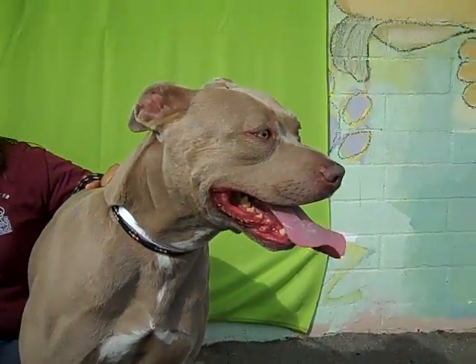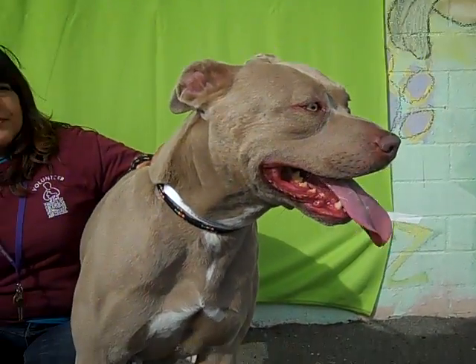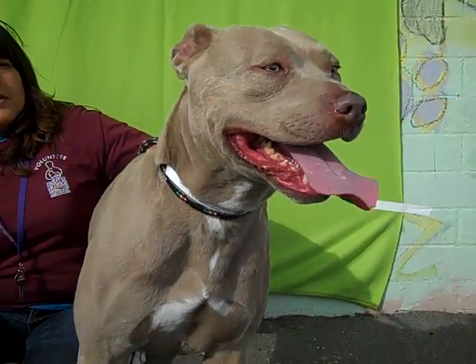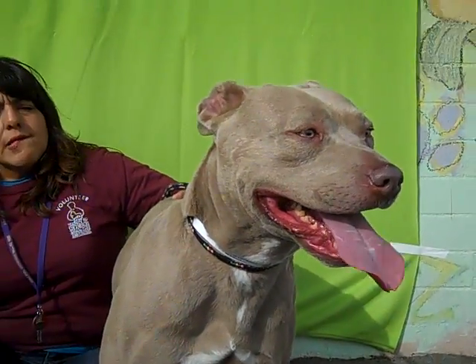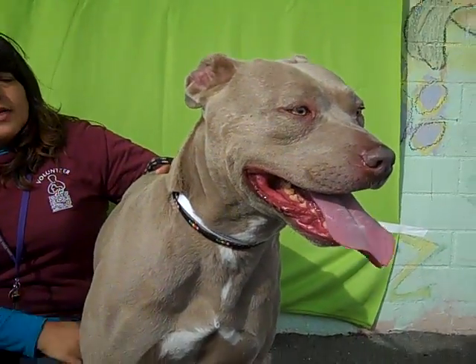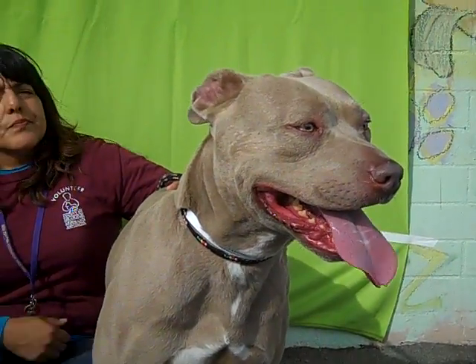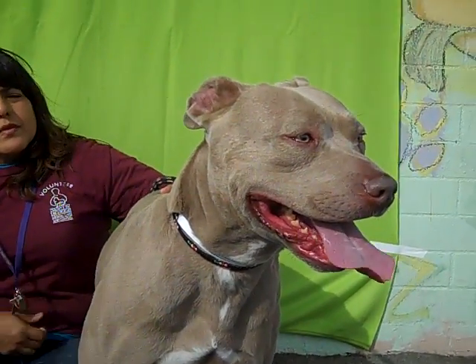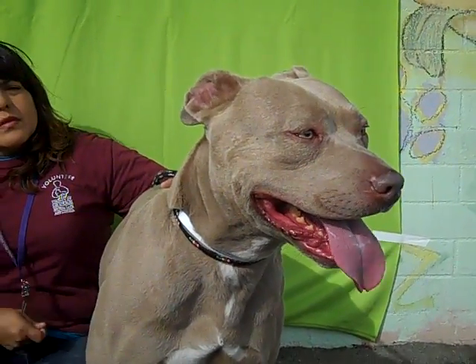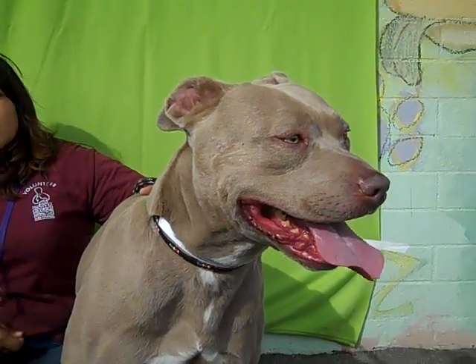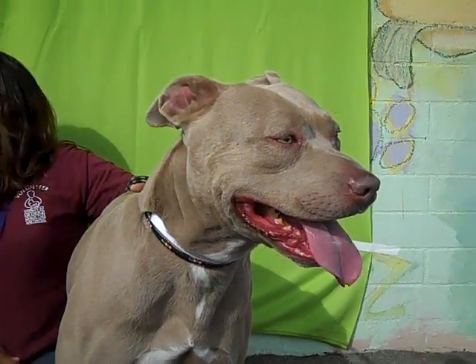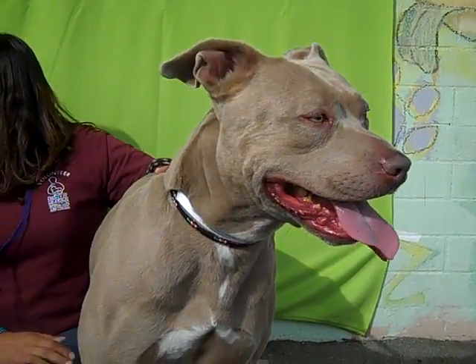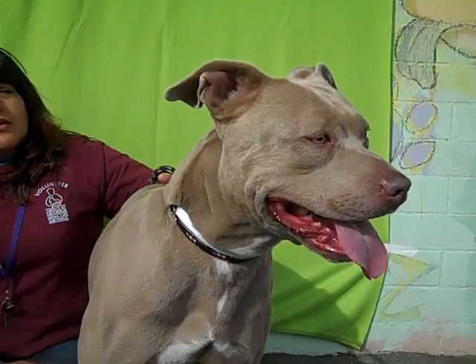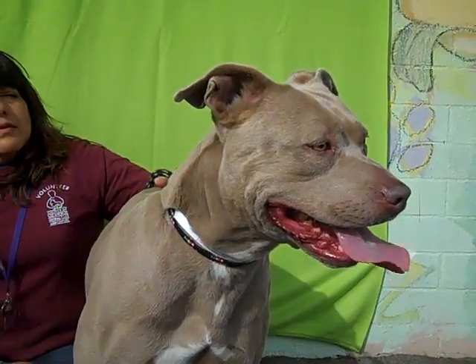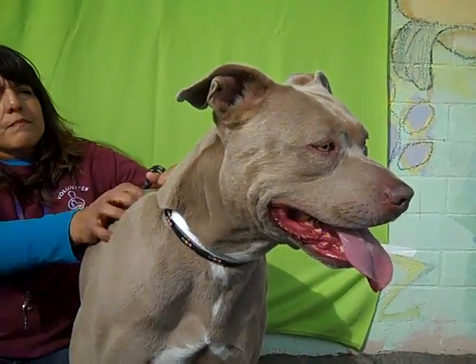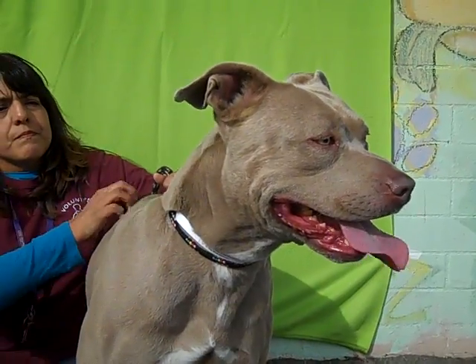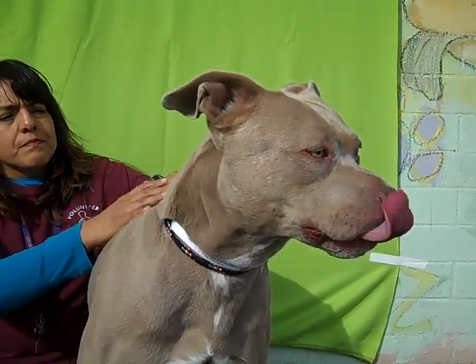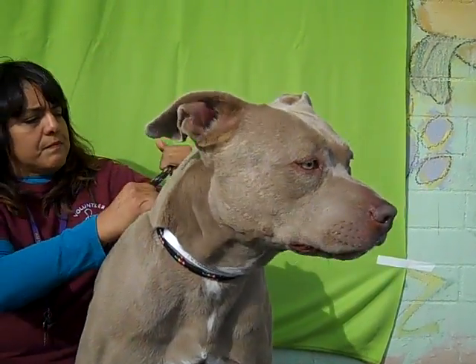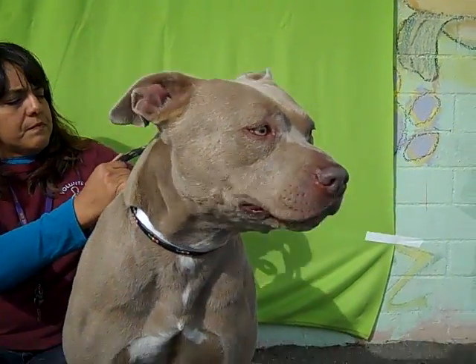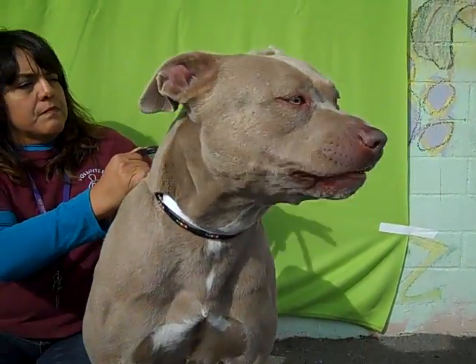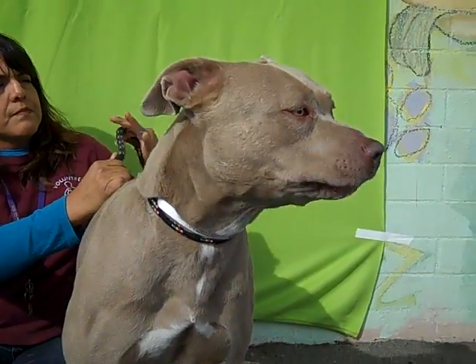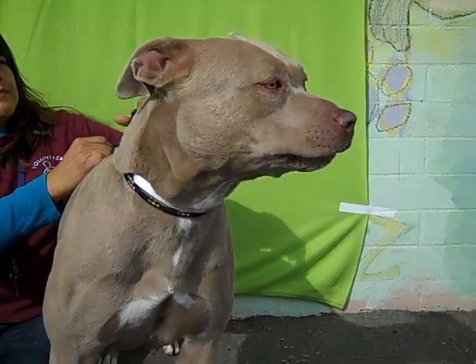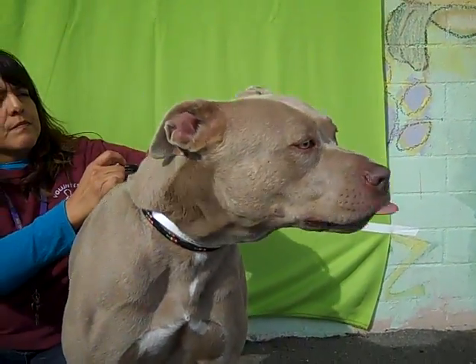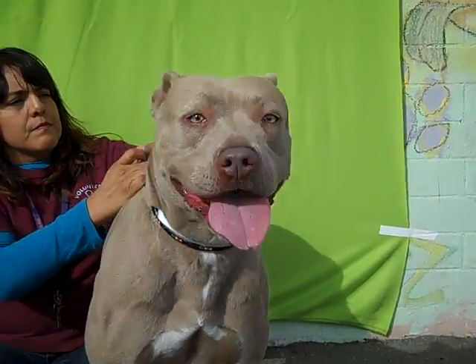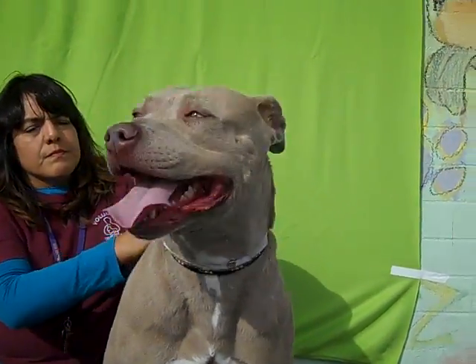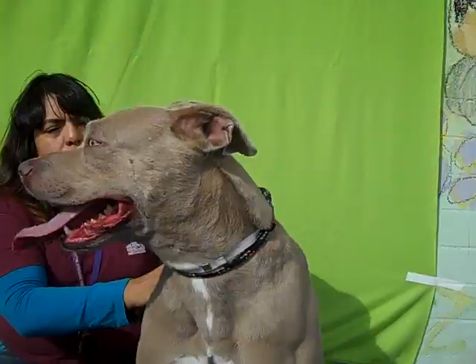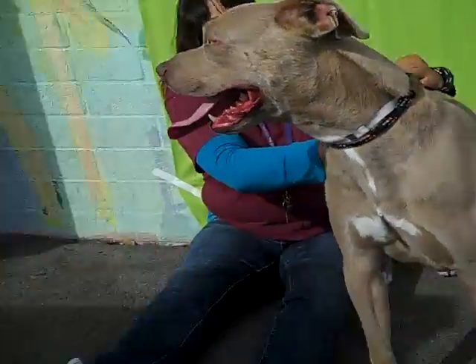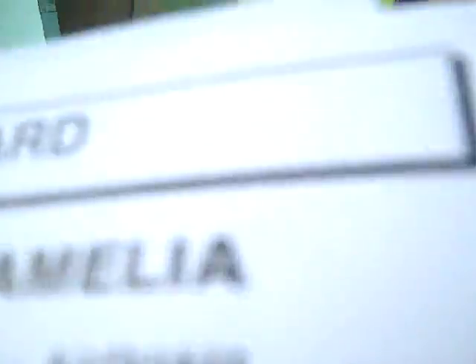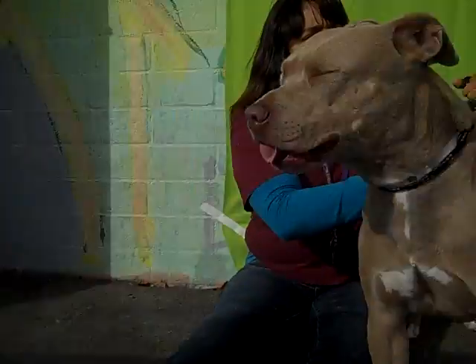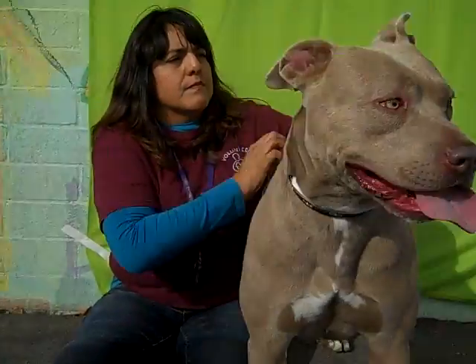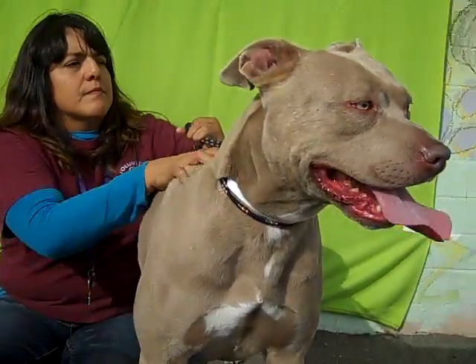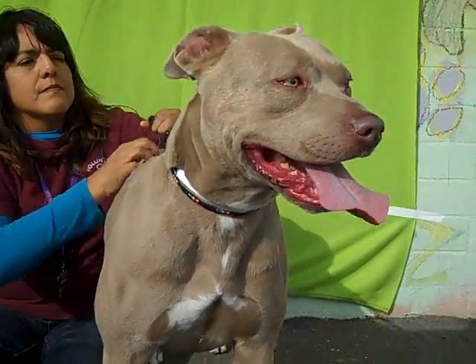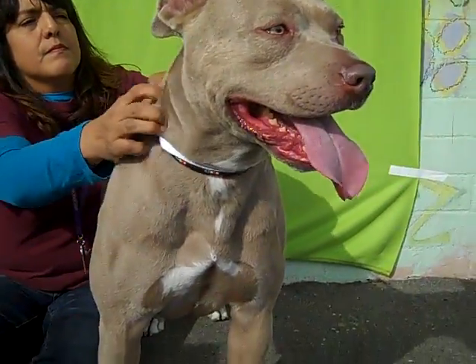This beautiful, fawn-colored girl is Camellia. Her ID number is A4552365. Camellia is a three-year-old spayed female, fawn-colored pit bull mix.